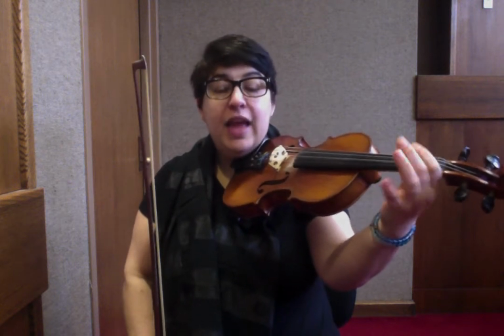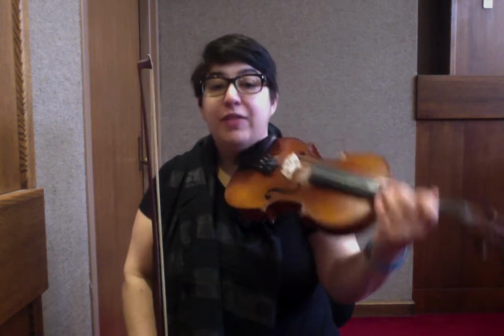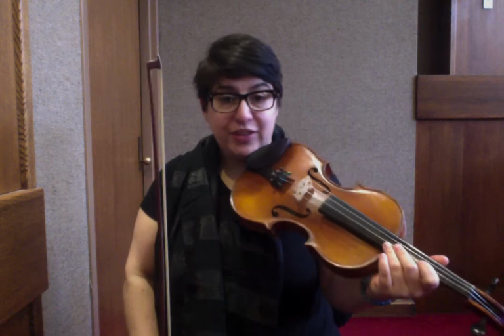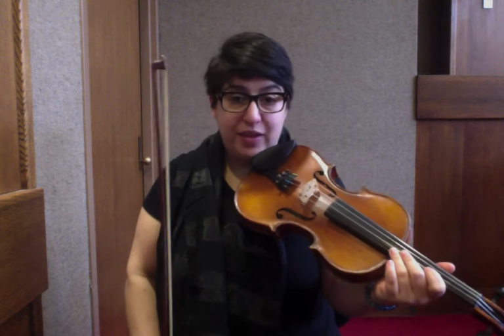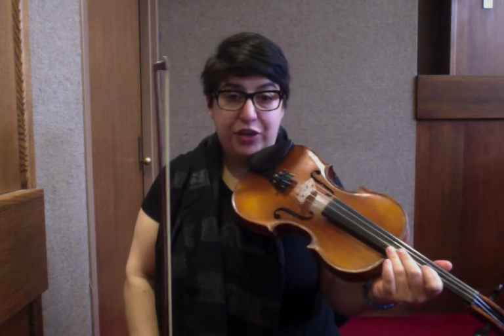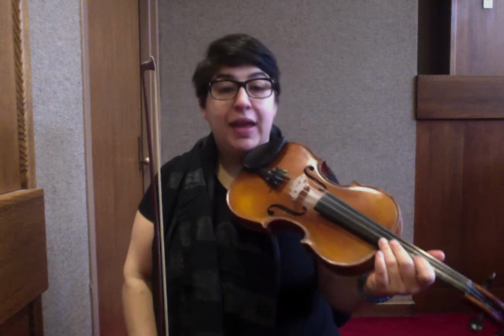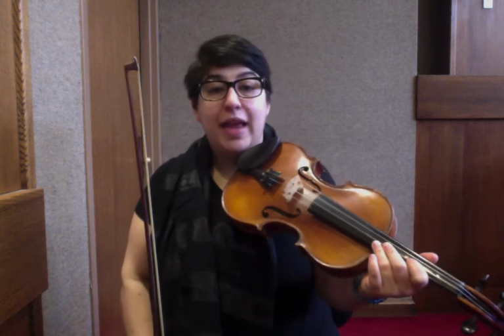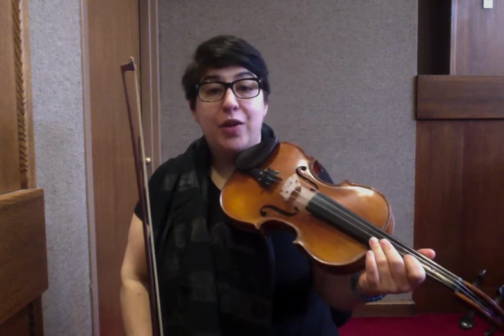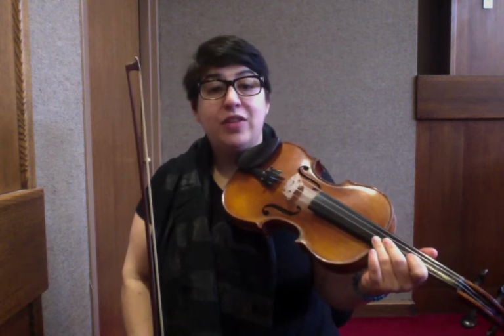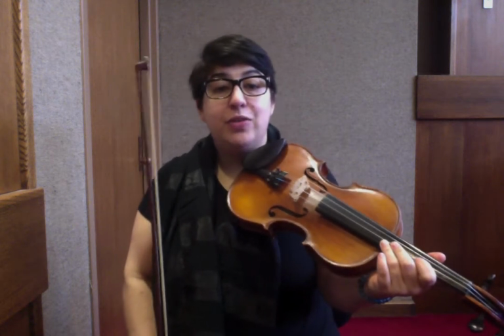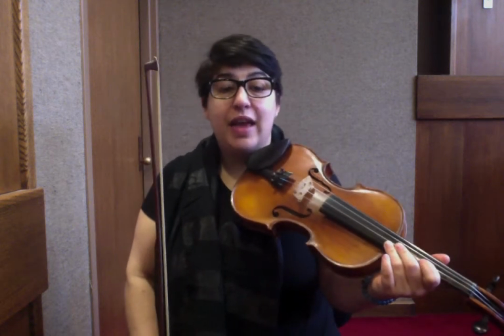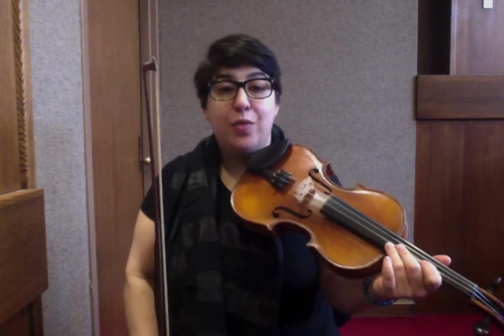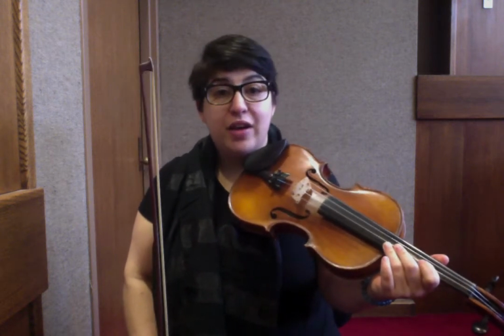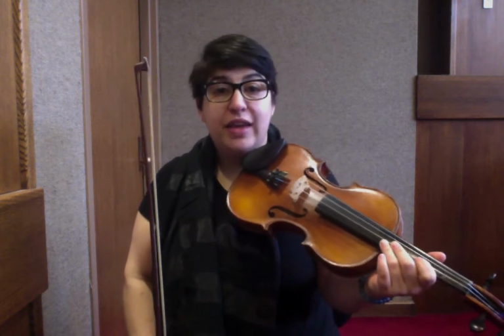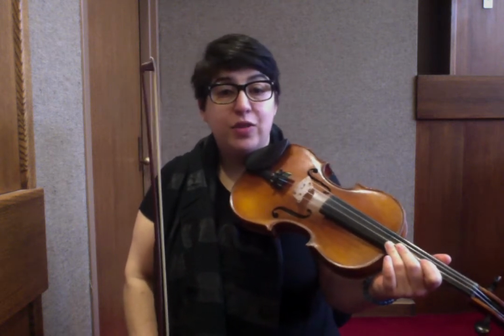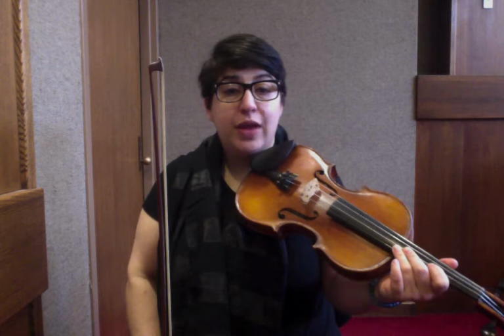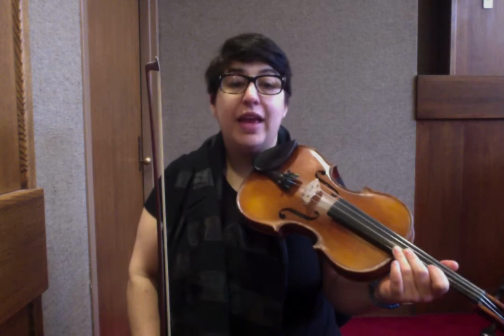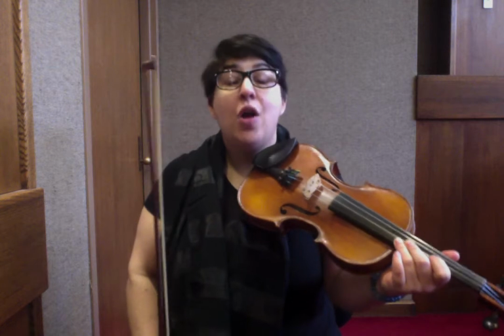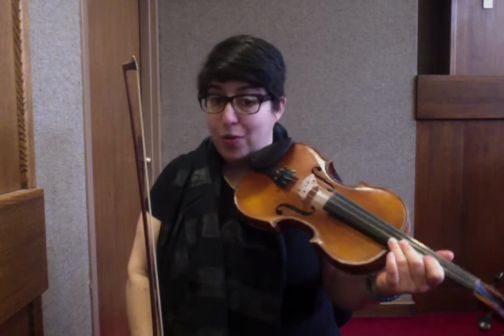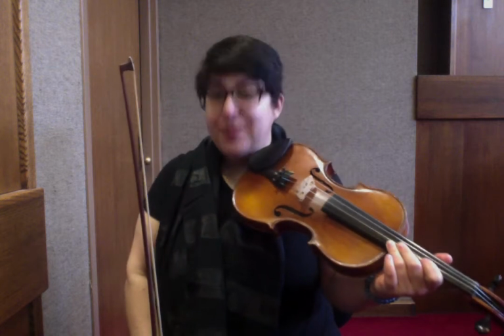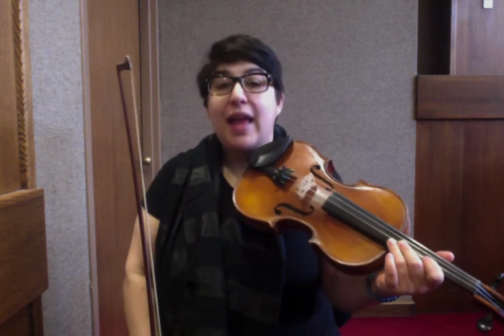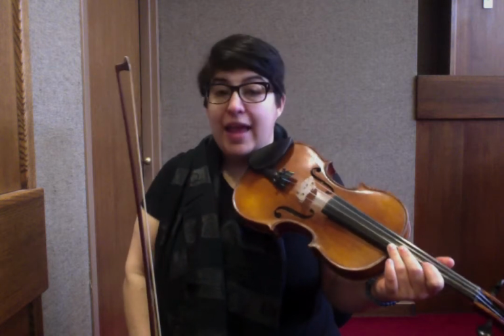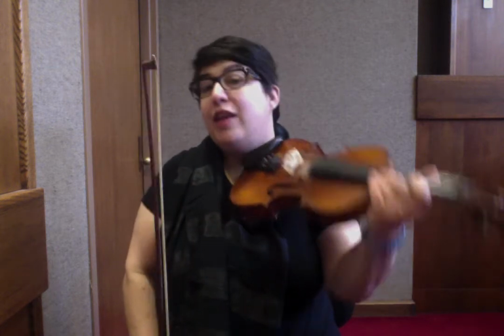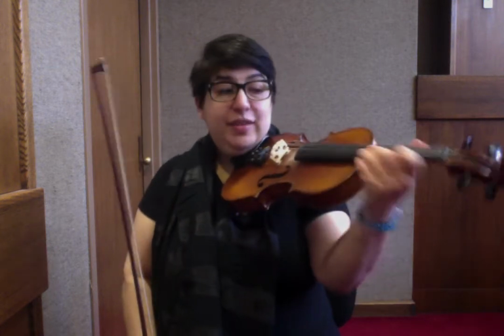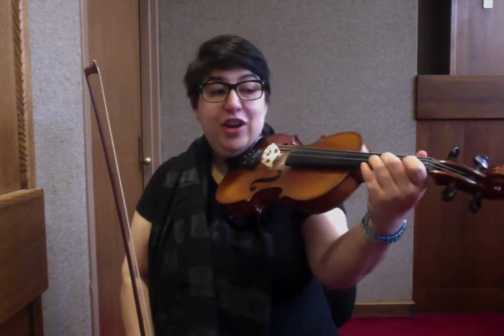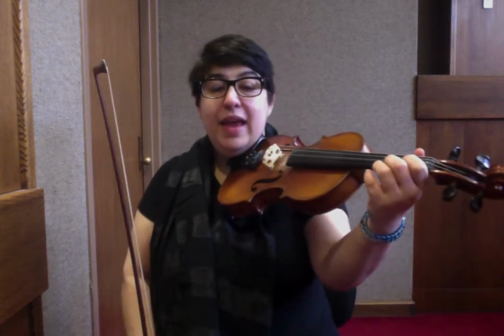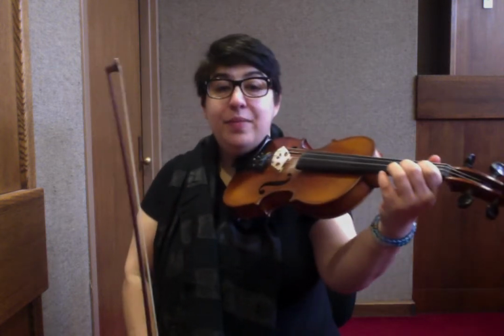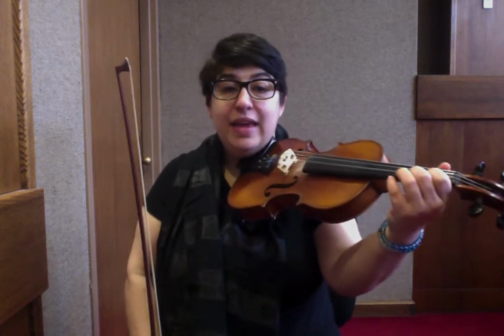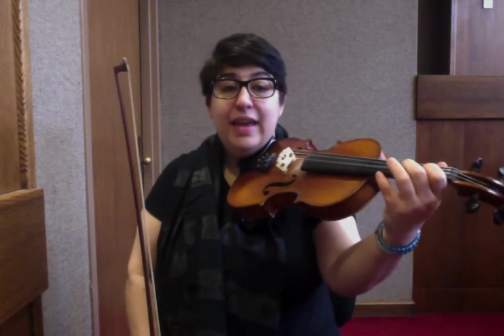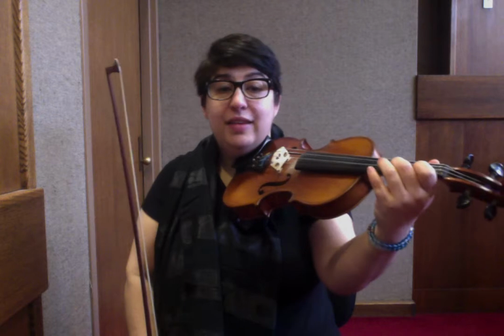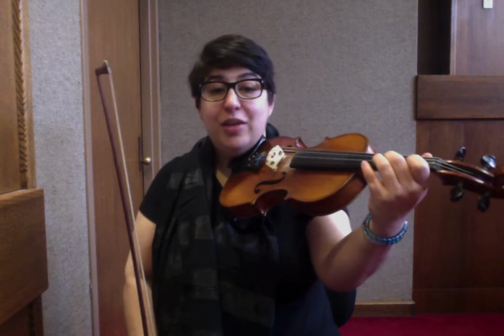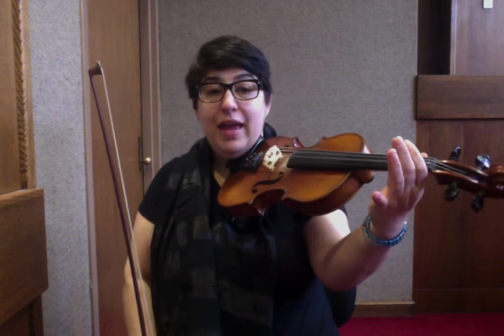So everything I just said was on the A string: A, 1, 2, A, 1, A, 2, A. Or in note names: A, B, C-sharp, A, B, A, C-sharp, A.